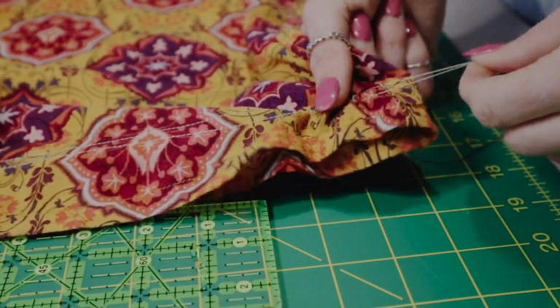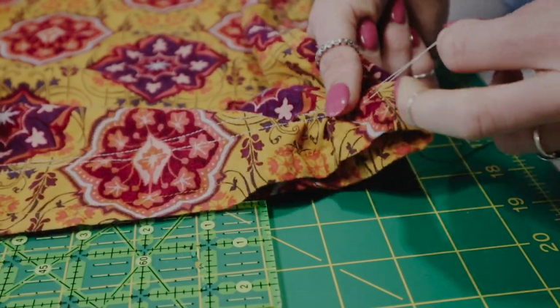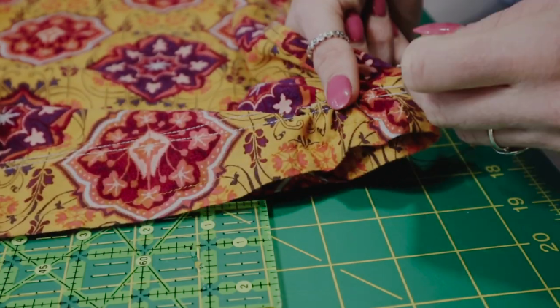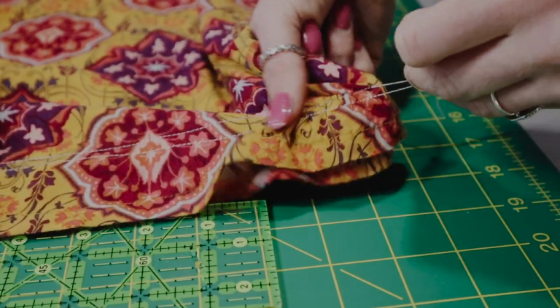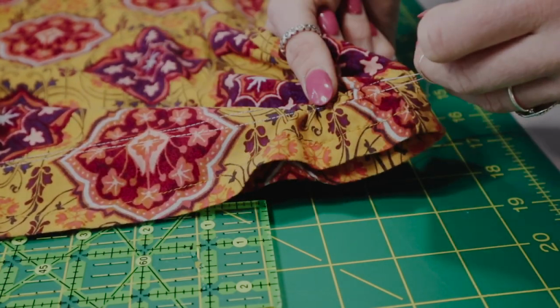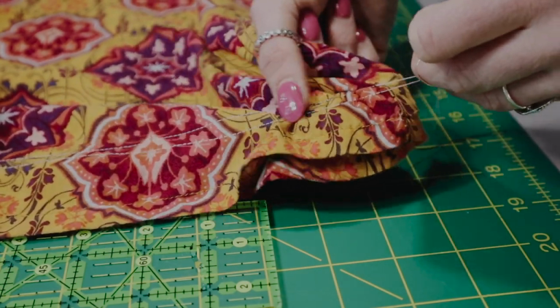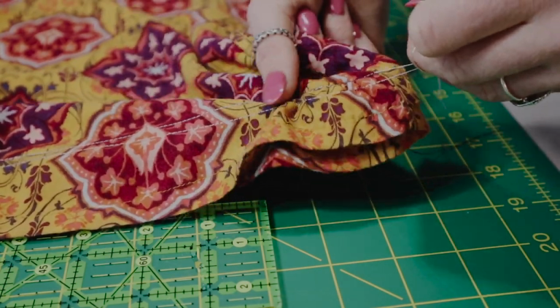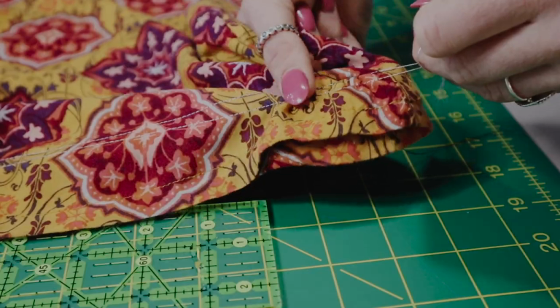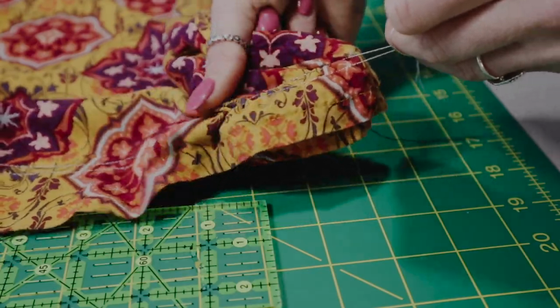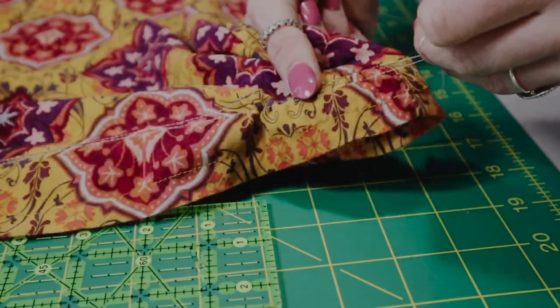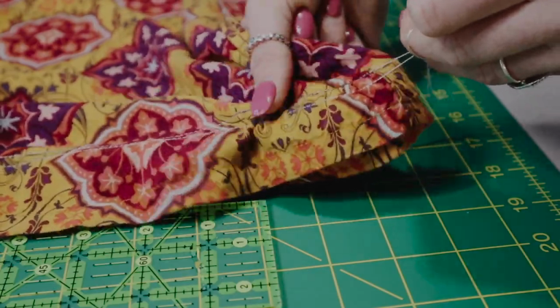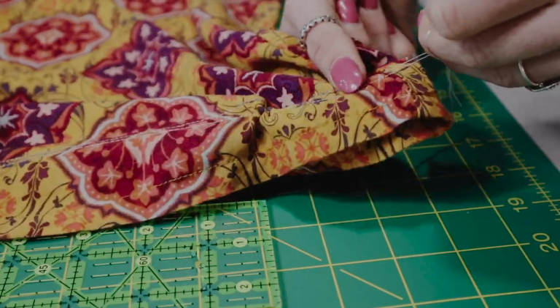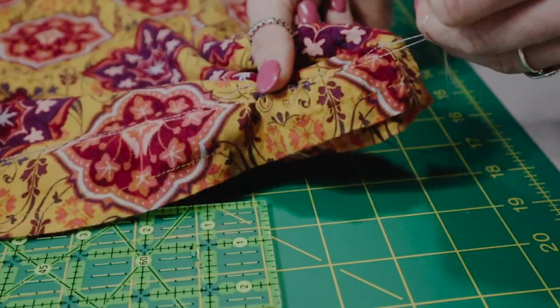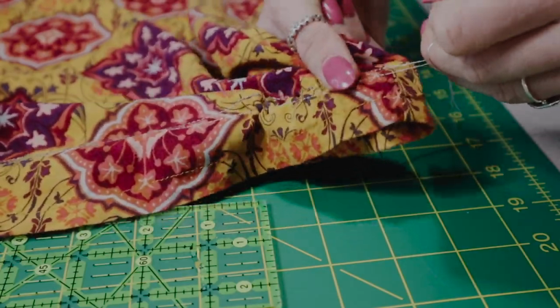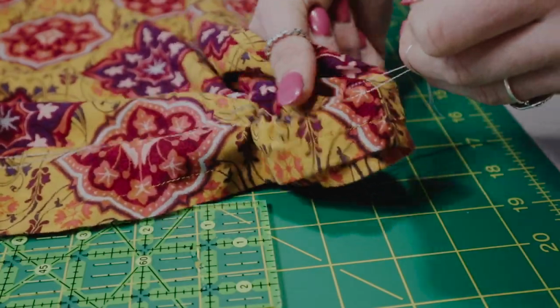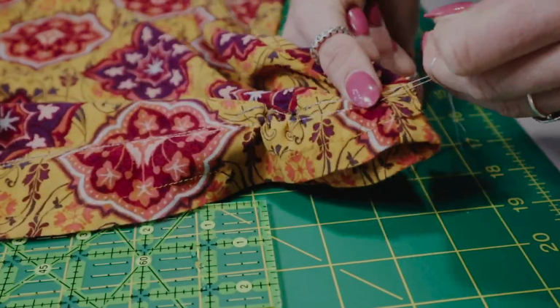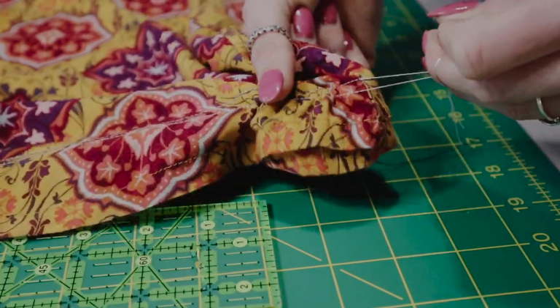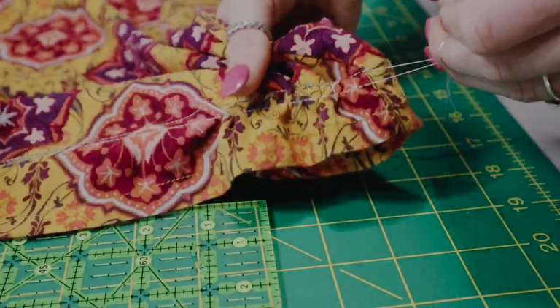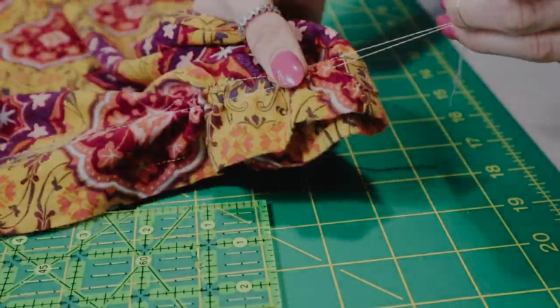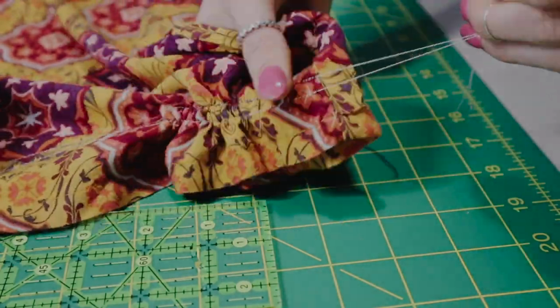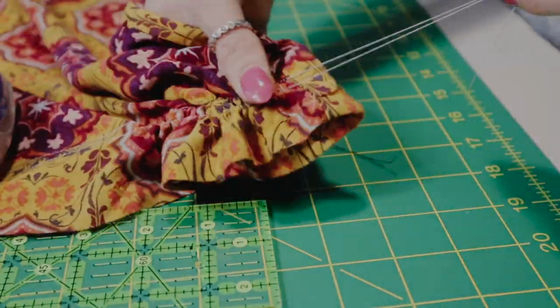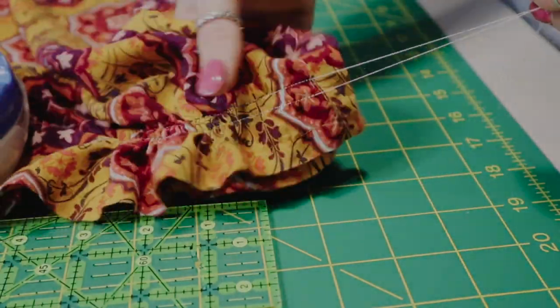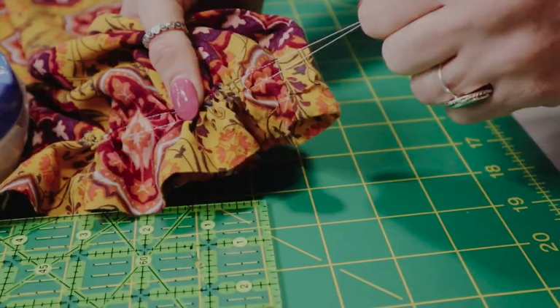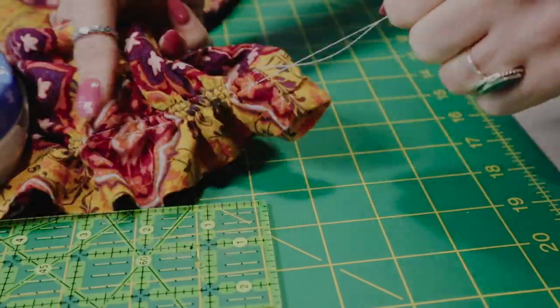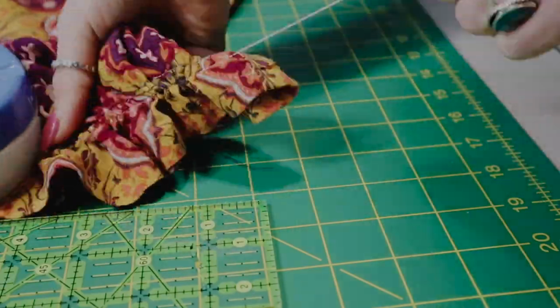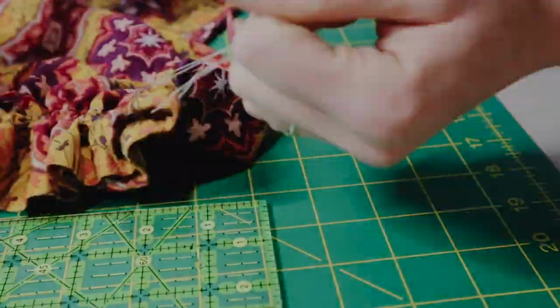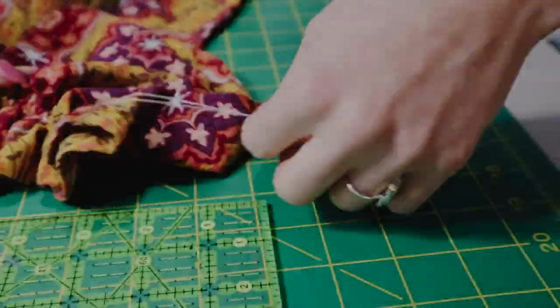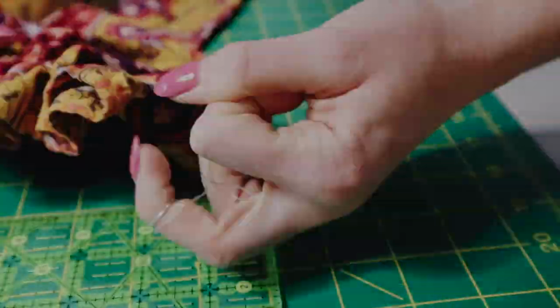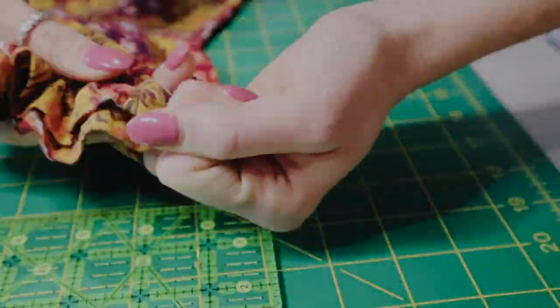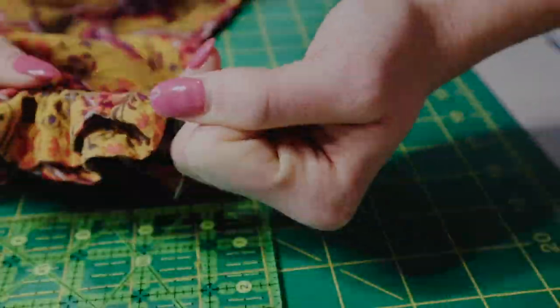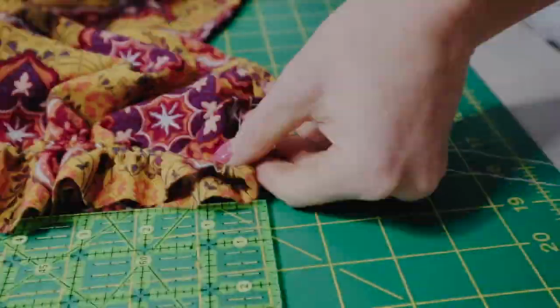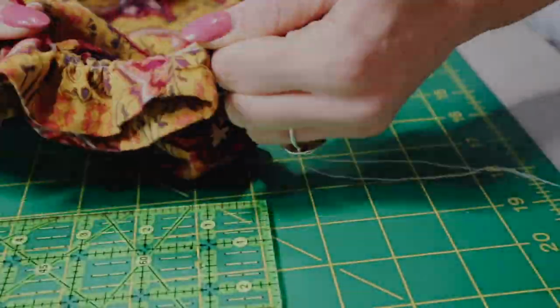Gathering is seriously one of my favorite techniques to use and I use it for so many different things including ruffles. If anyone ever wants a more in-depth tutorial on gathering, let me know — I would love to give you one.